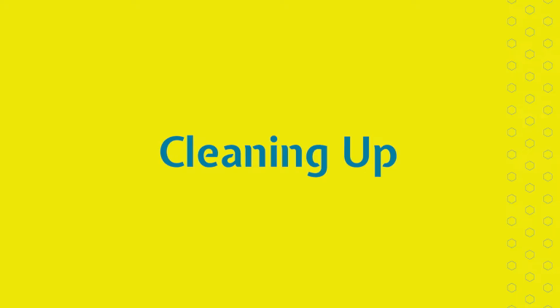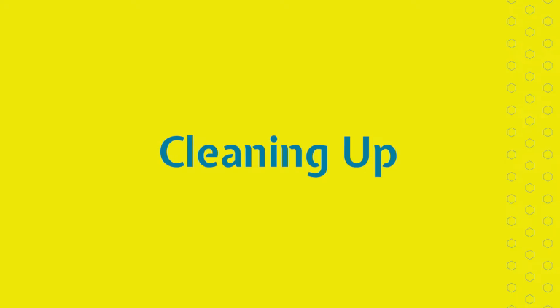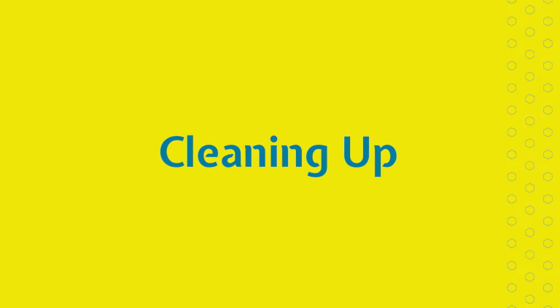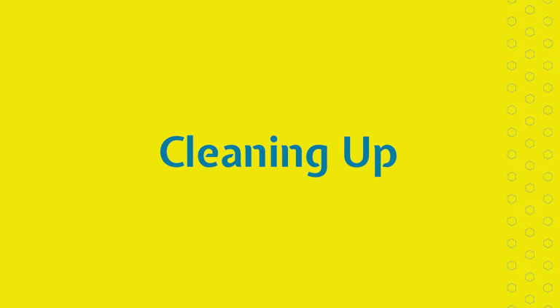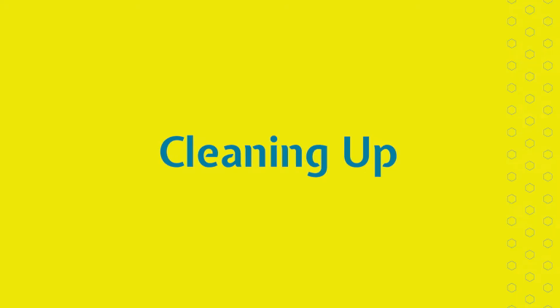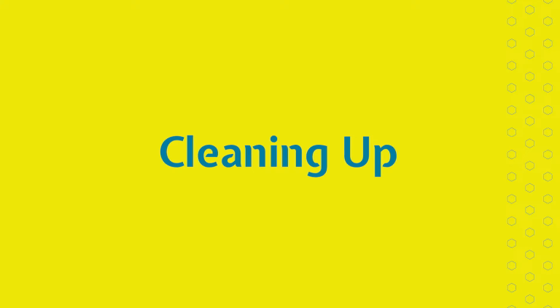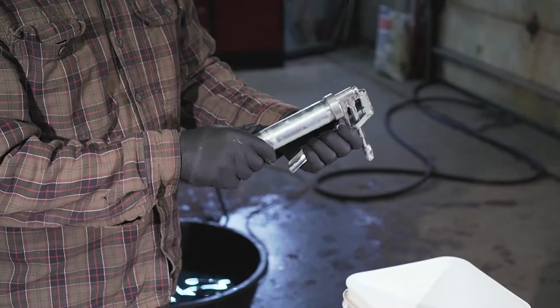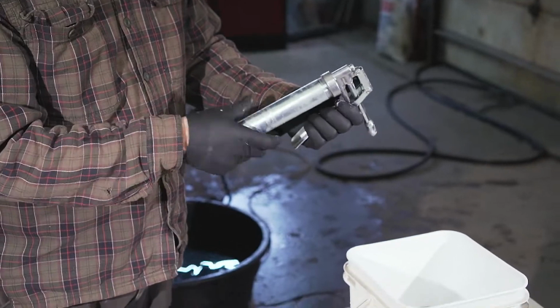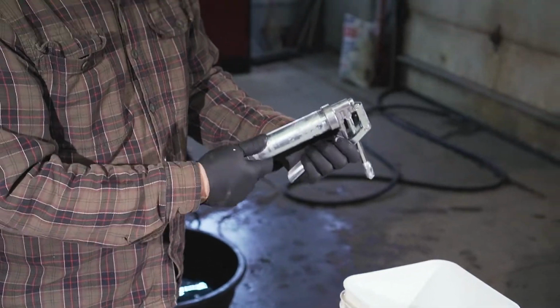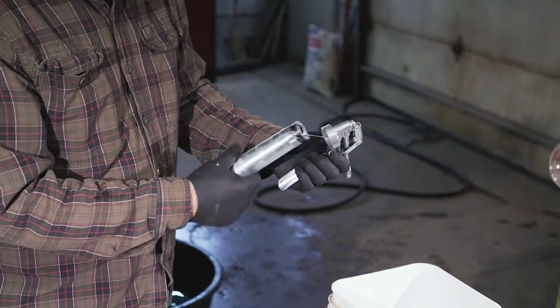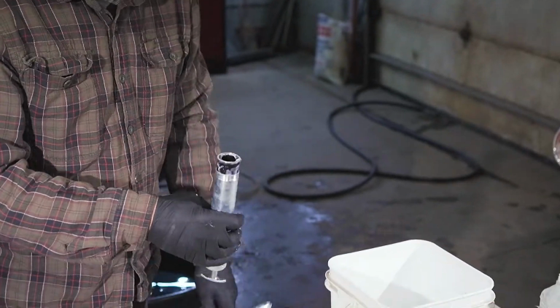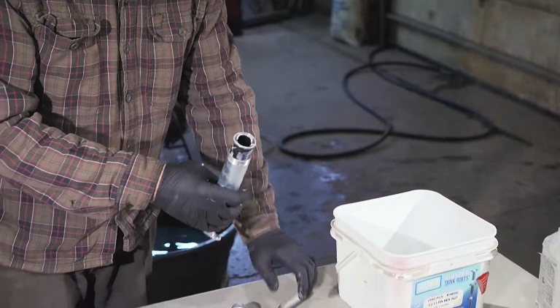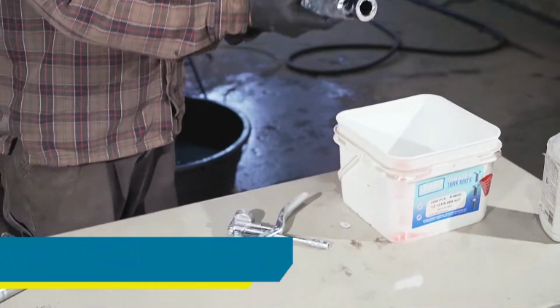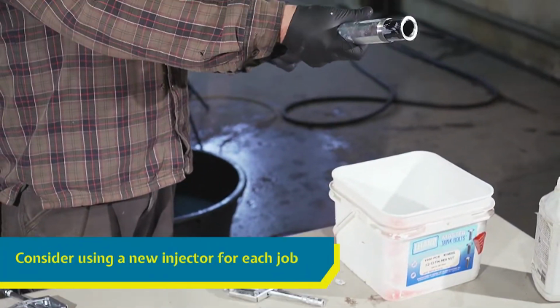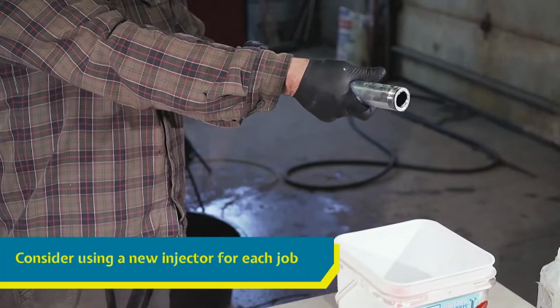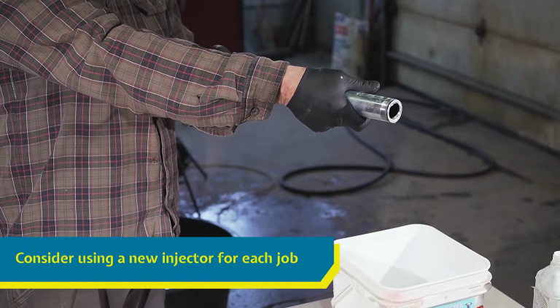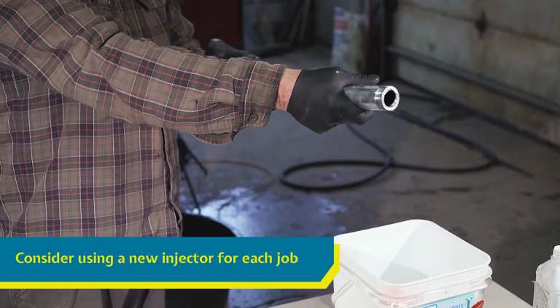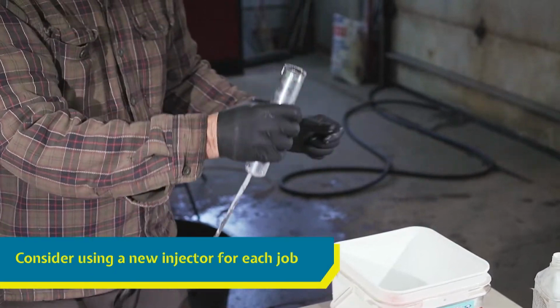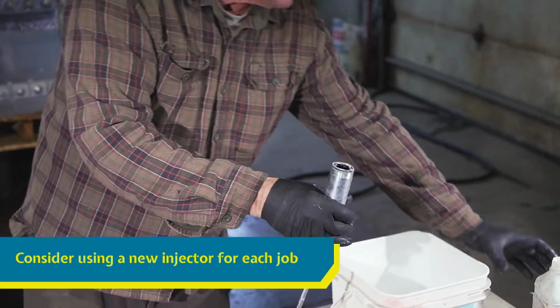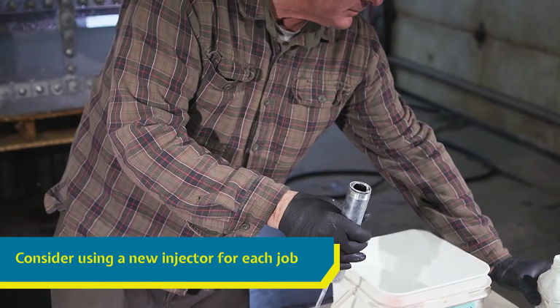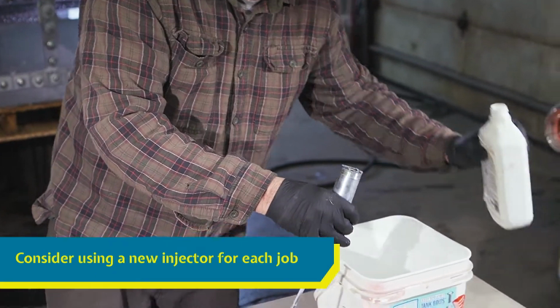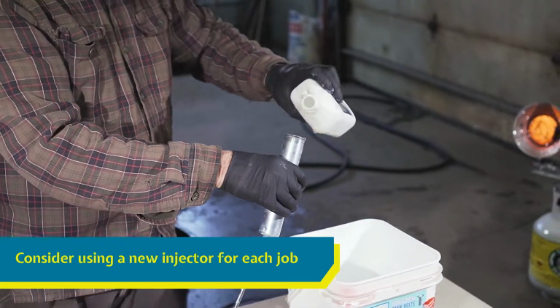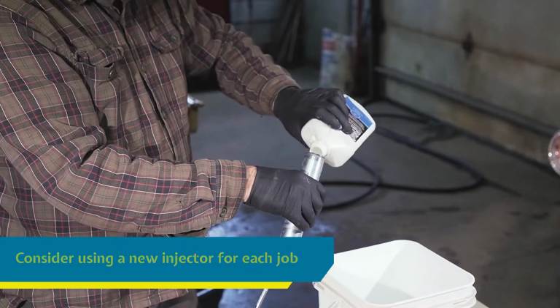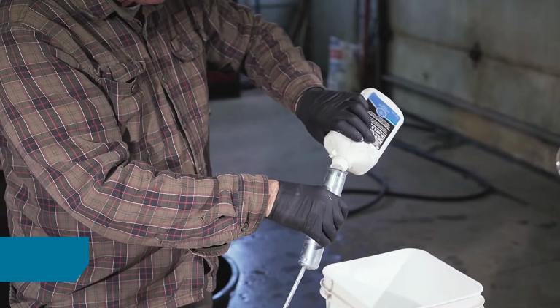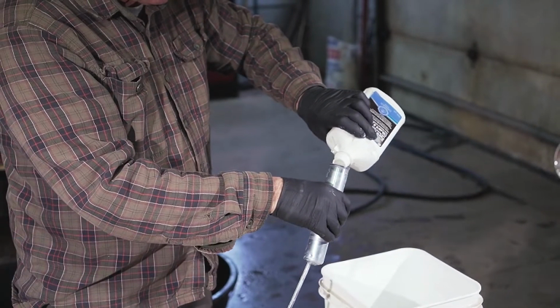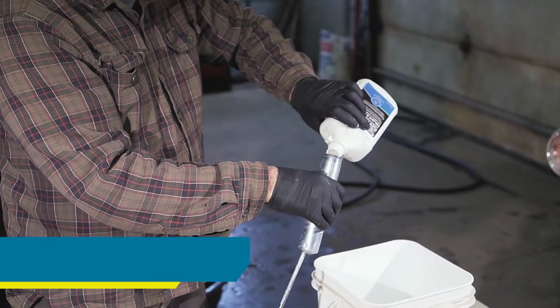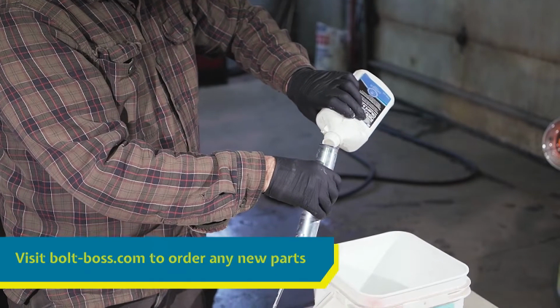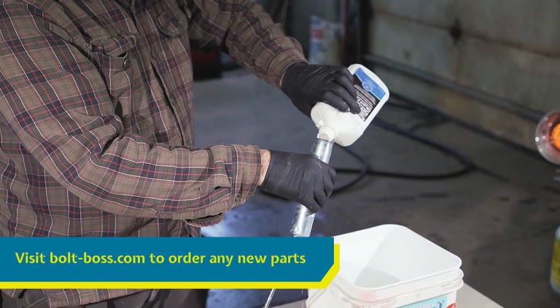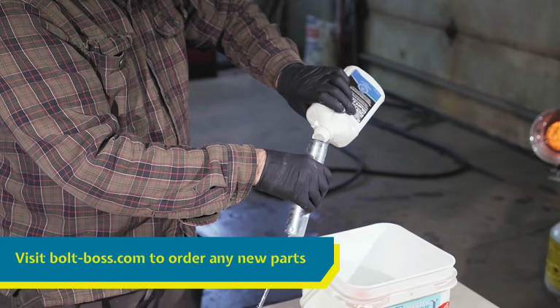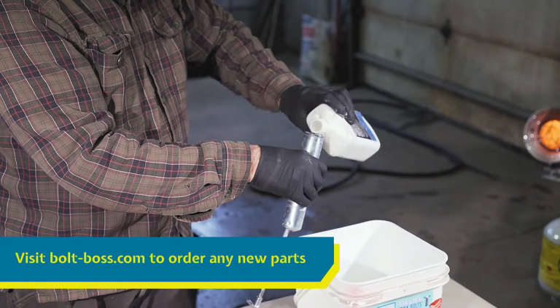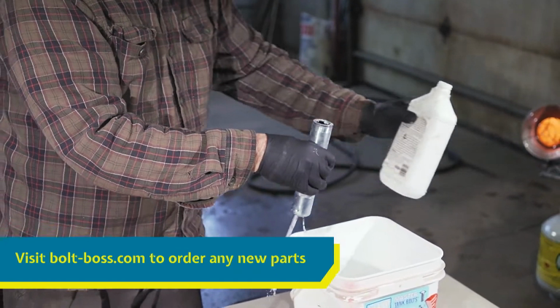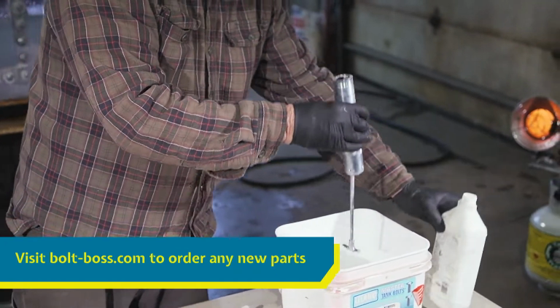Clean your Bolt Boss after each use so that it's ready to seal more leaks in the future. Consider ordering a new sealant injector for each job. They are relatively inexpensive and easily replaced. Replacement injectors and other spare parts can be ordered from our website.